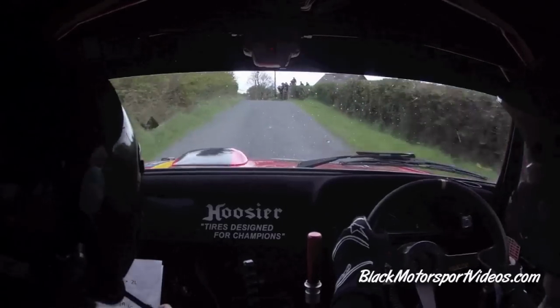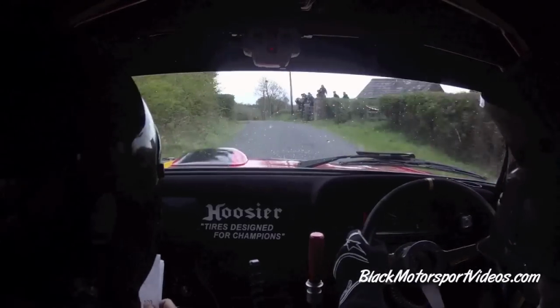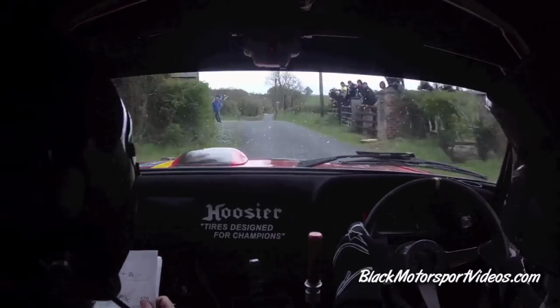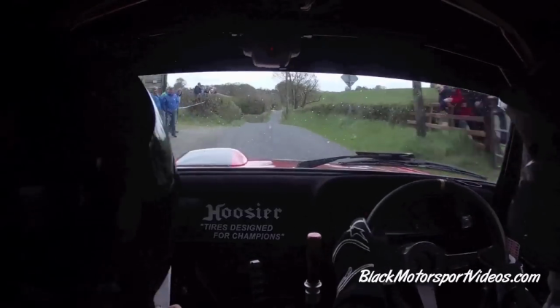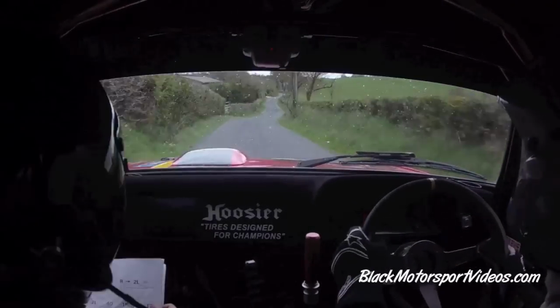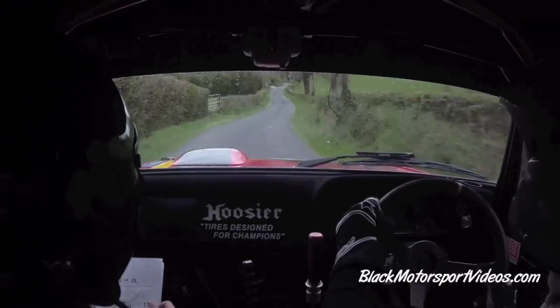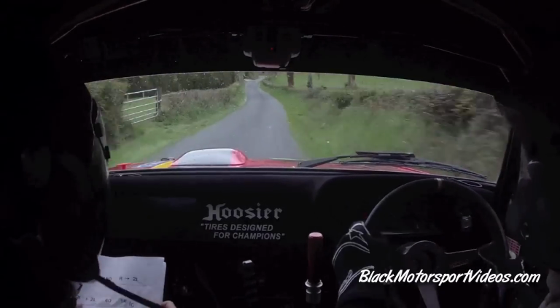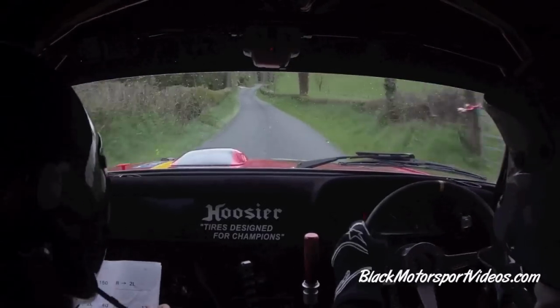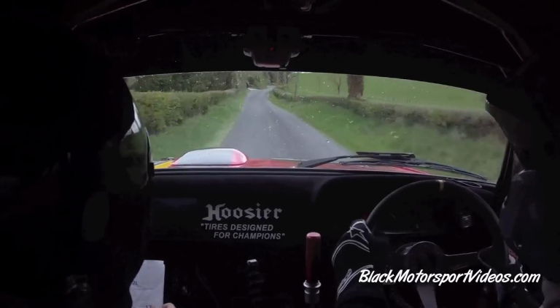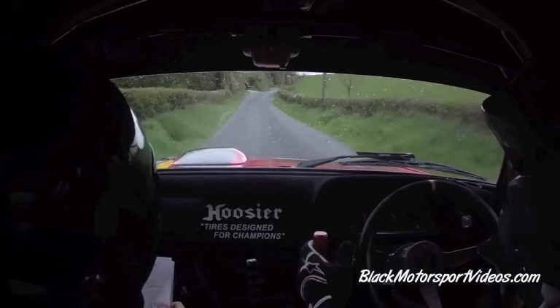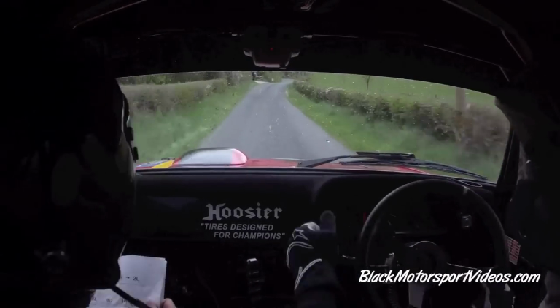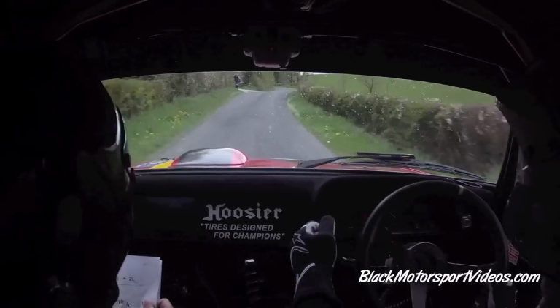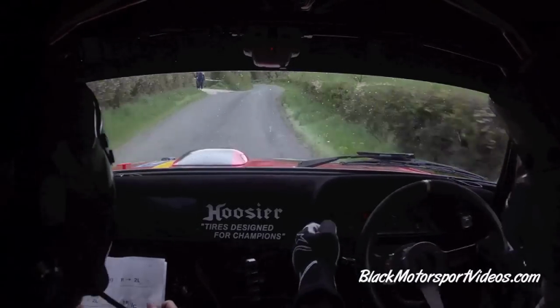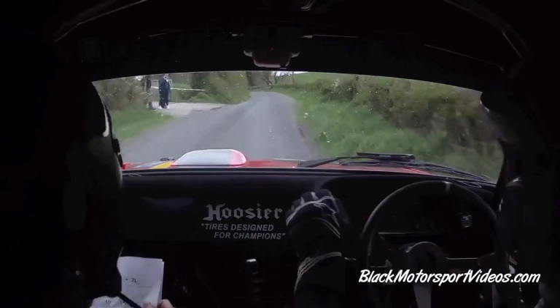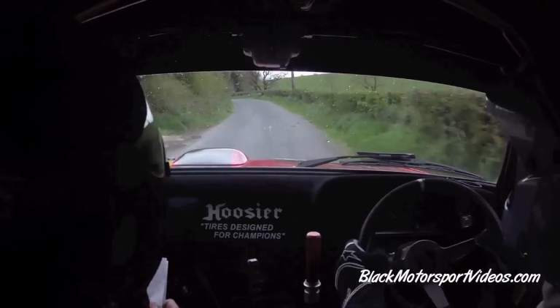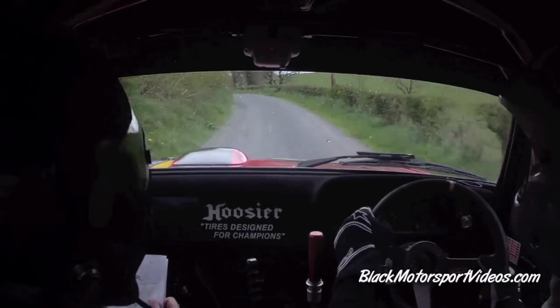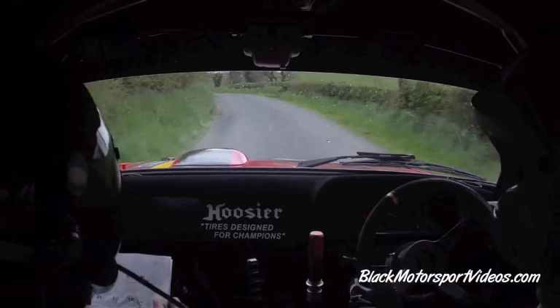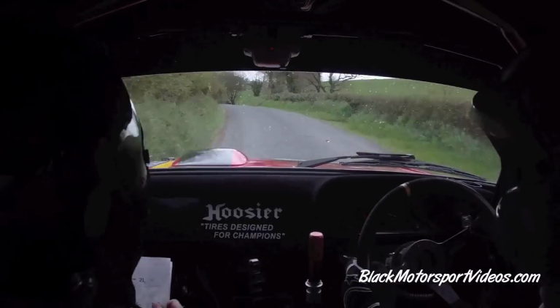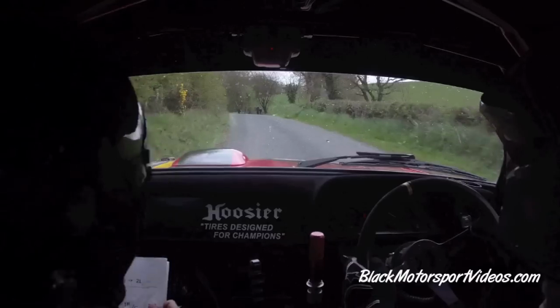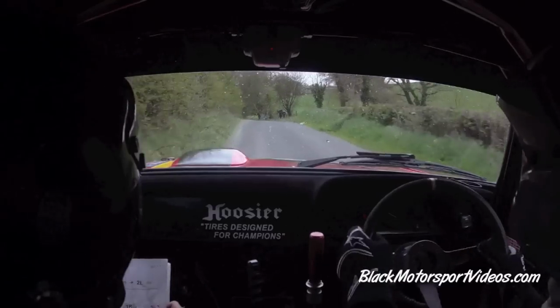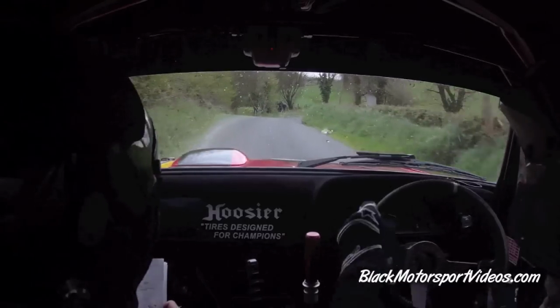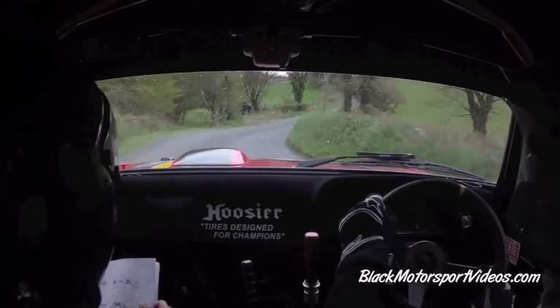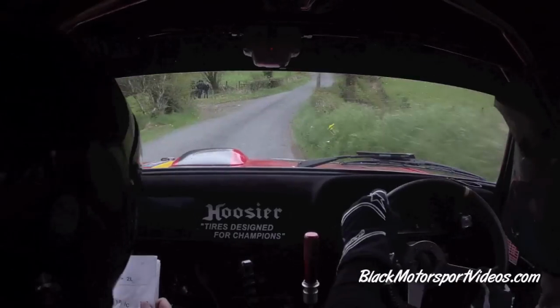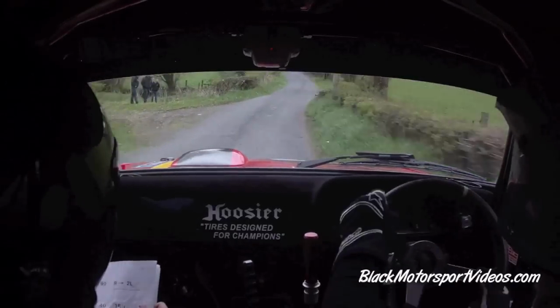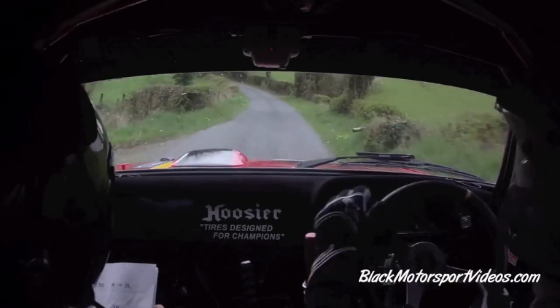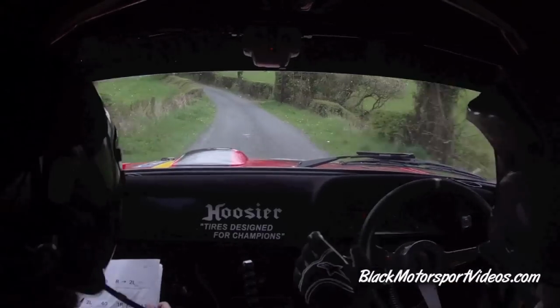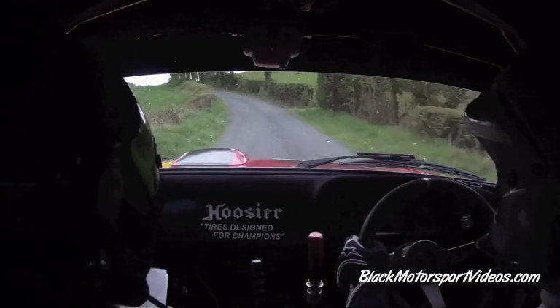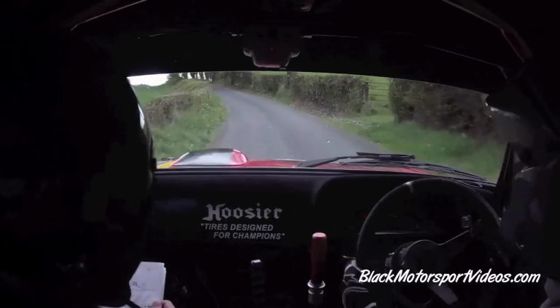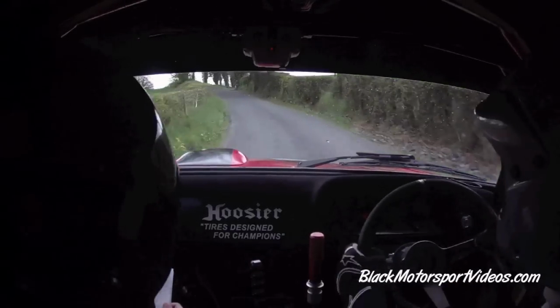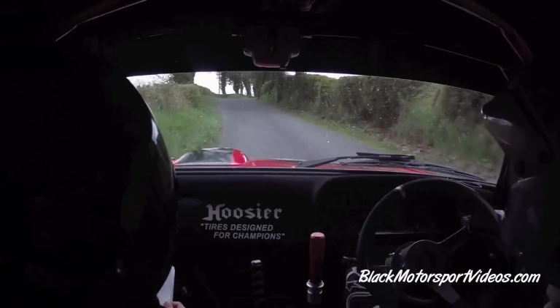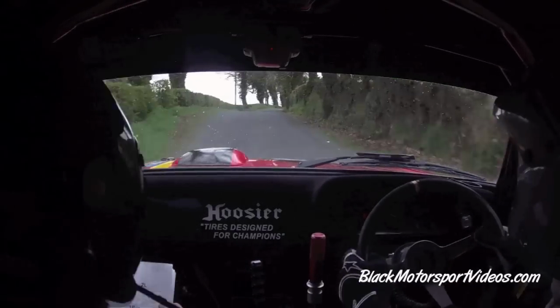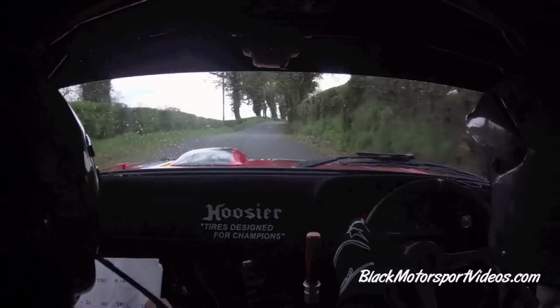Go. Right into two right. Two left slowing for four right narrows. And then go. Flat two left. Go. 40. Flat one right over crest. Push. 170.